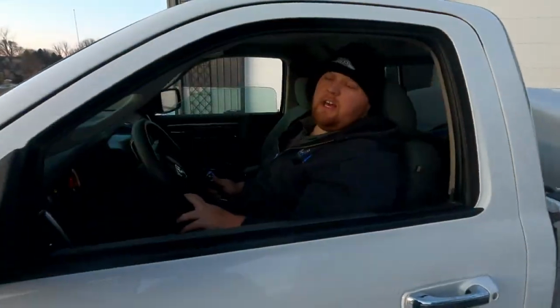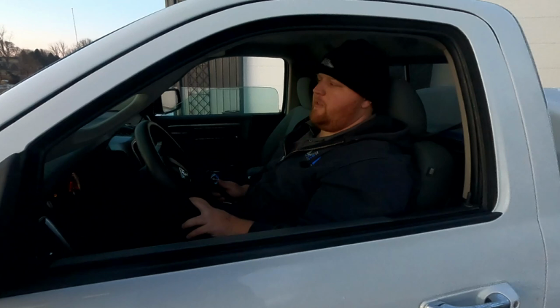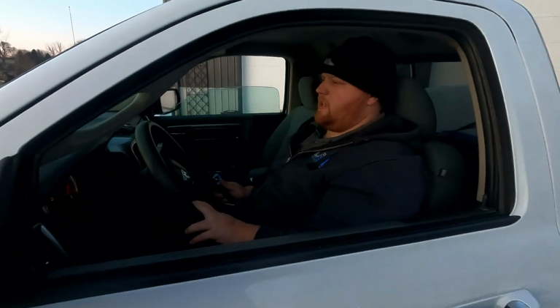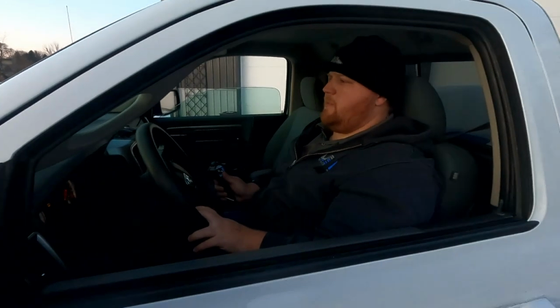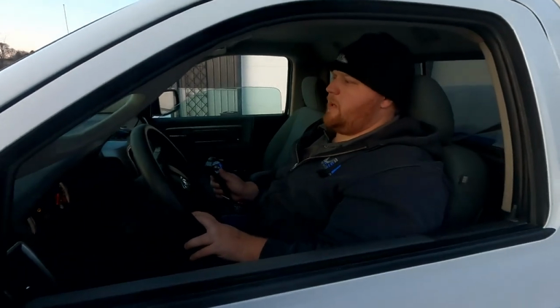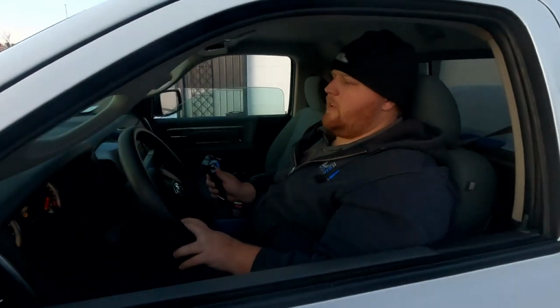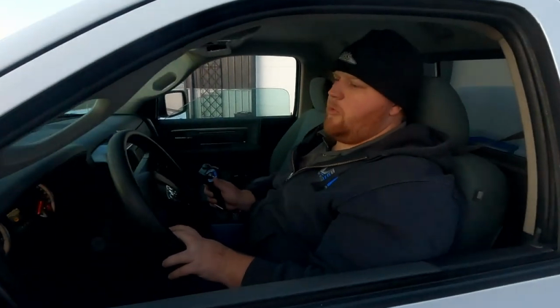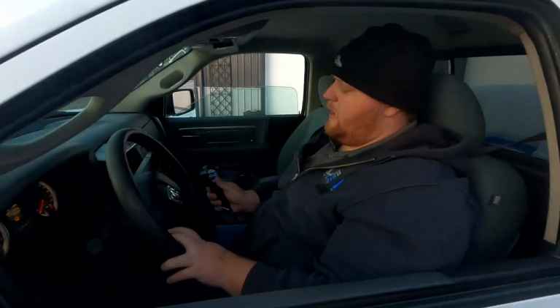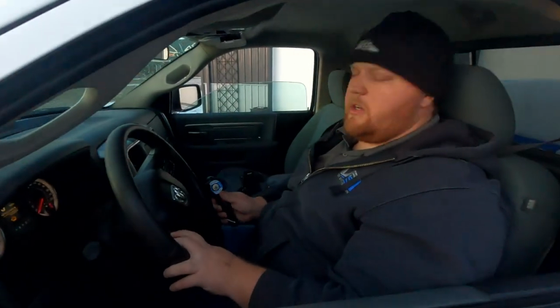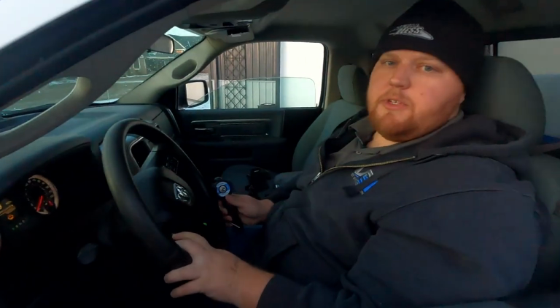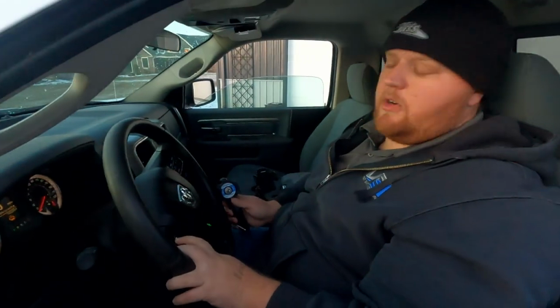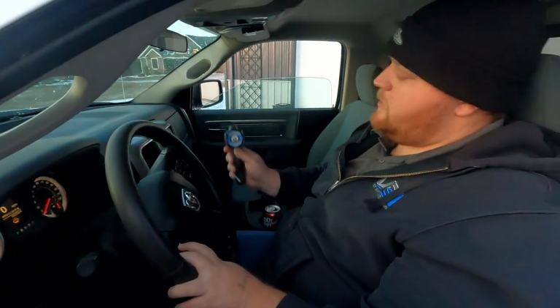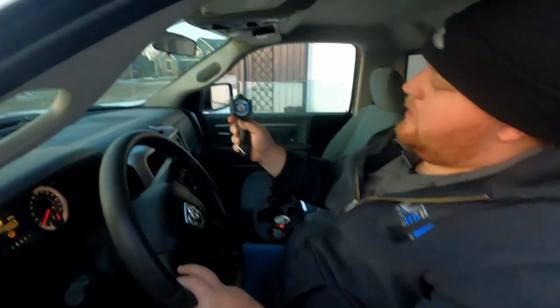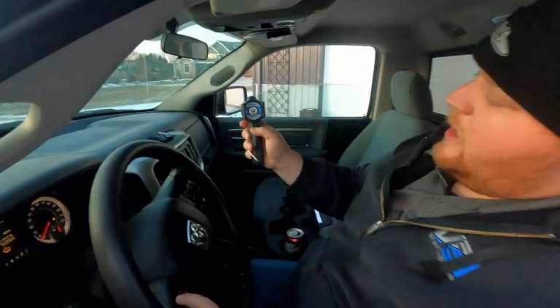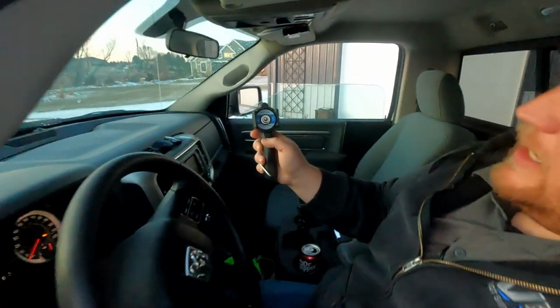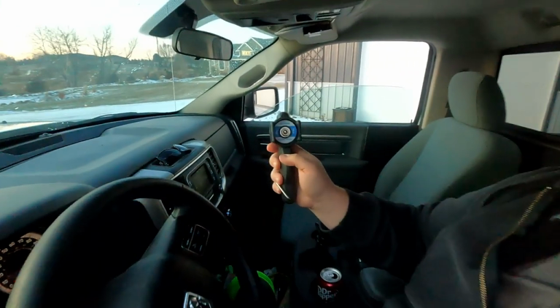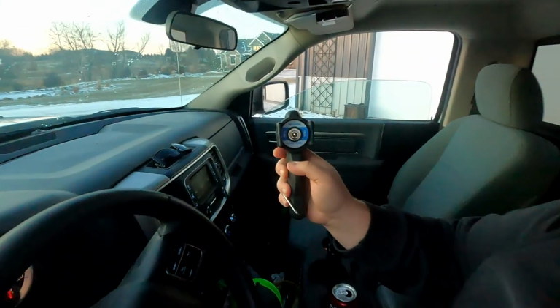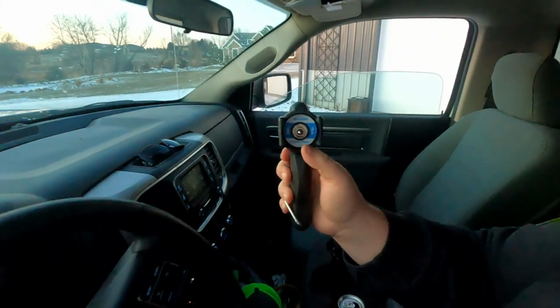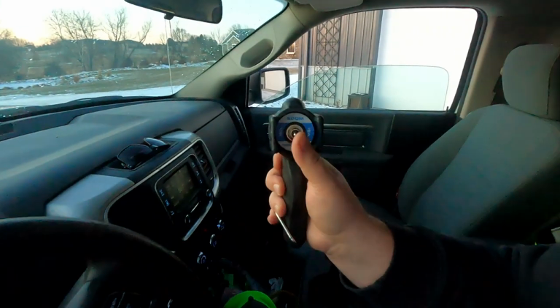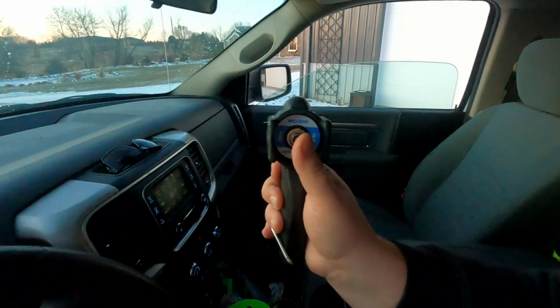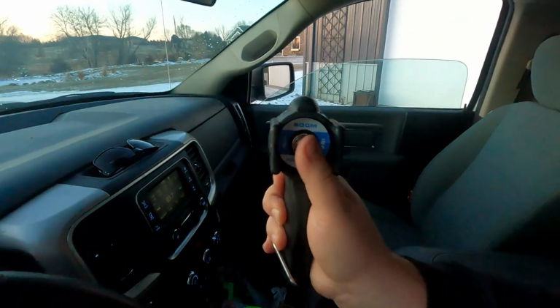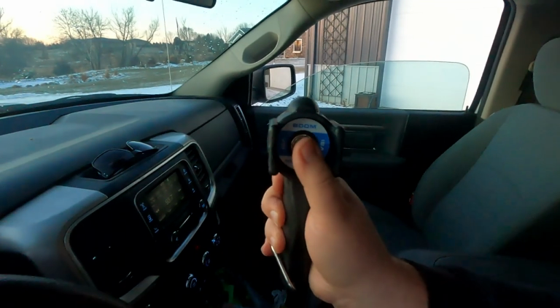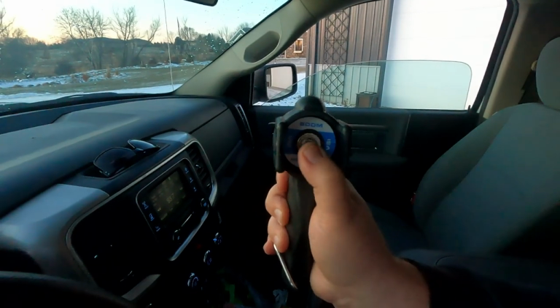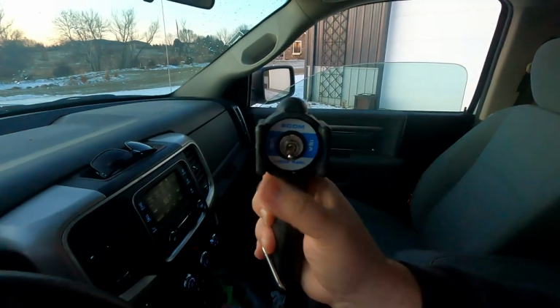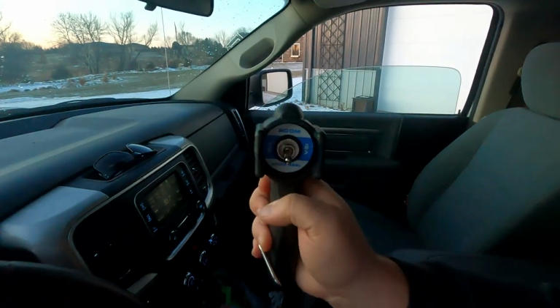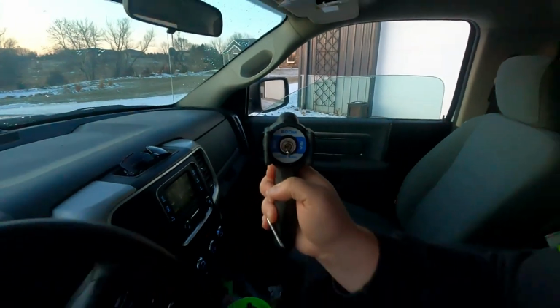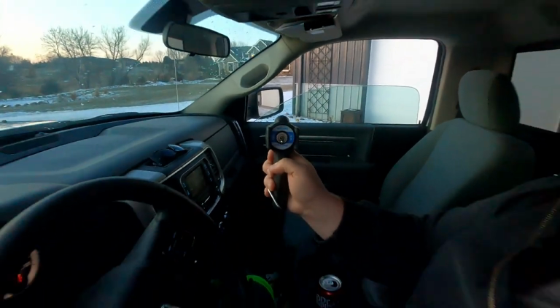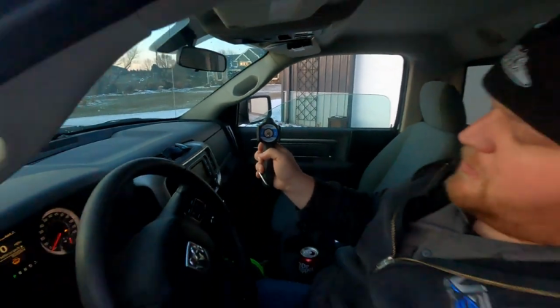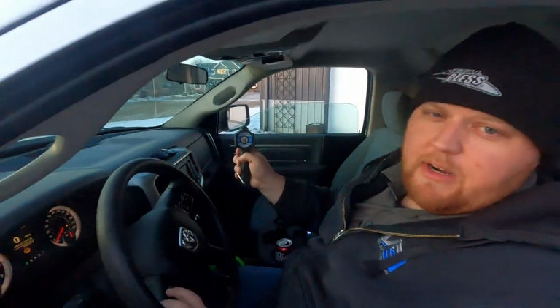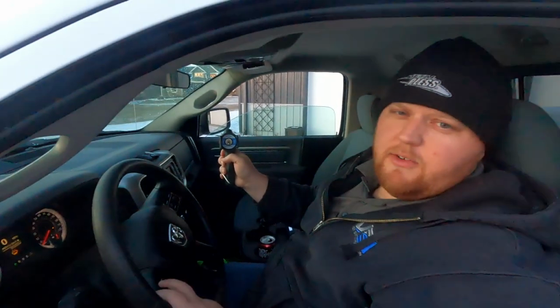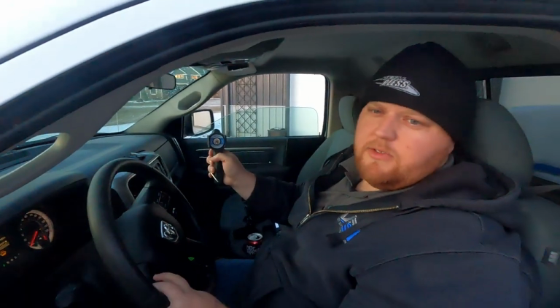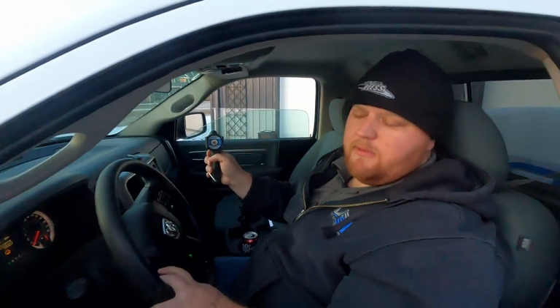Now that we've used our boom to spray all the open areas, we're going to switch to the hose reel — and it's as simple as doing this. Now the pressure is being directed to the hose reel.